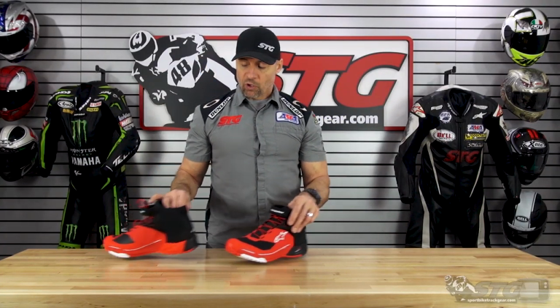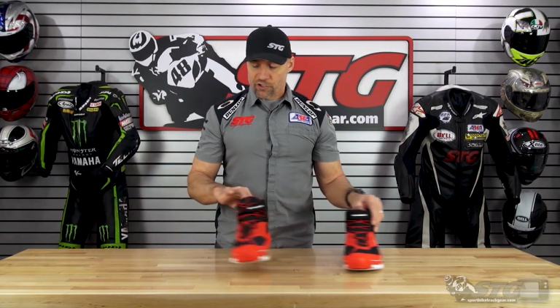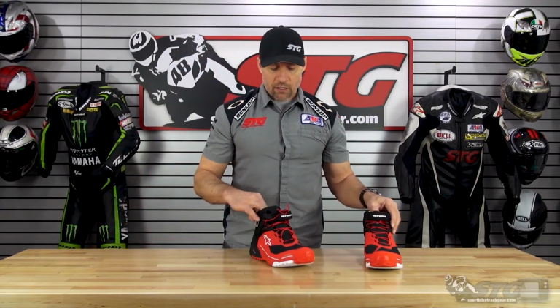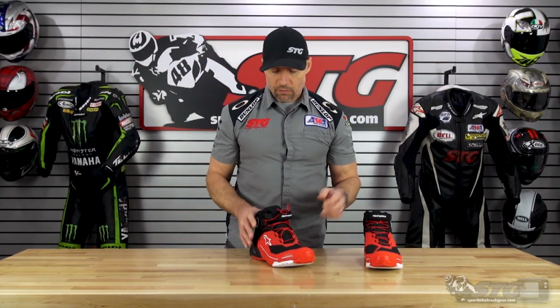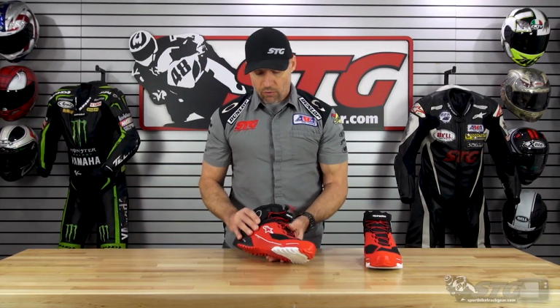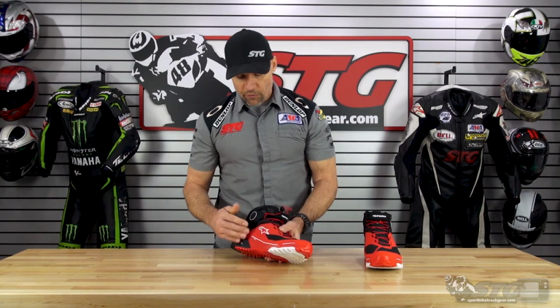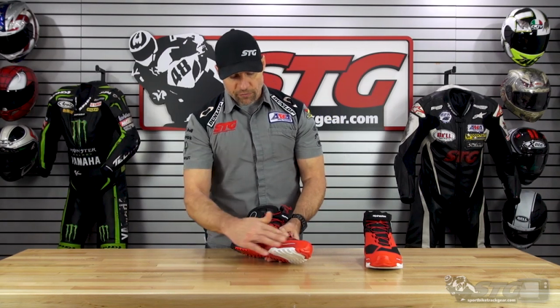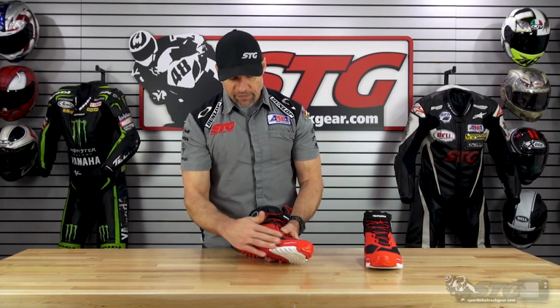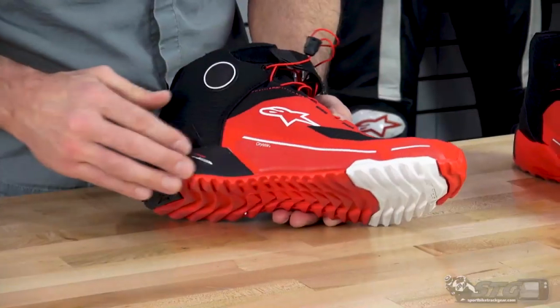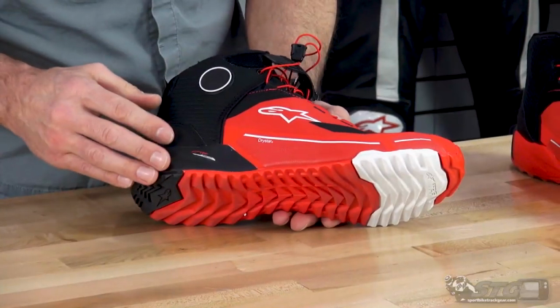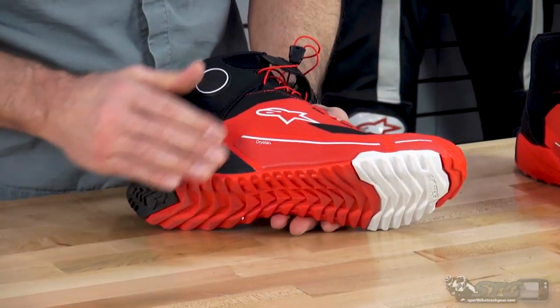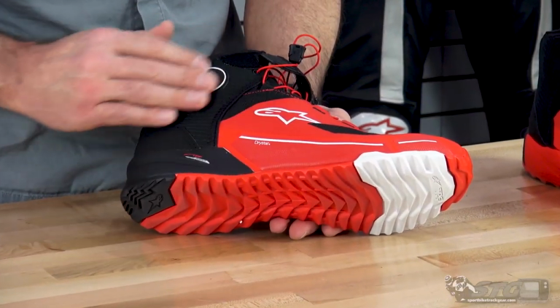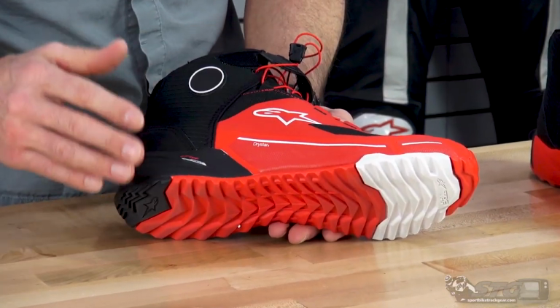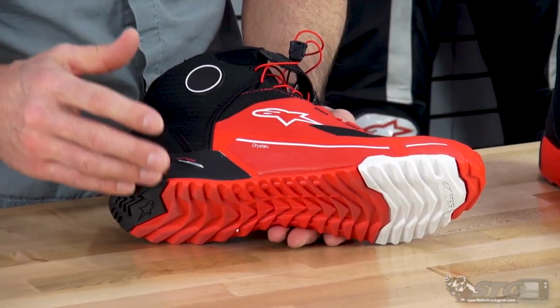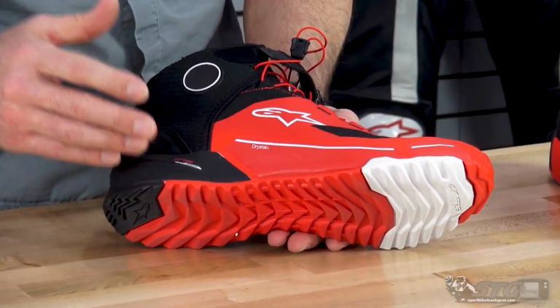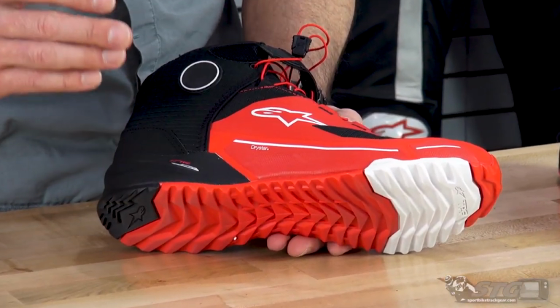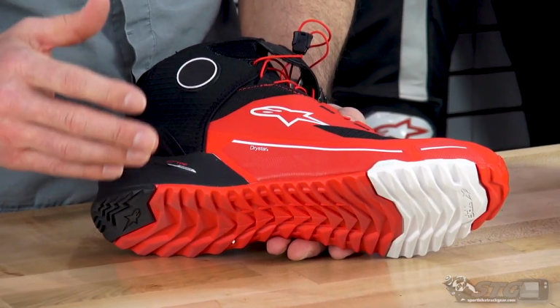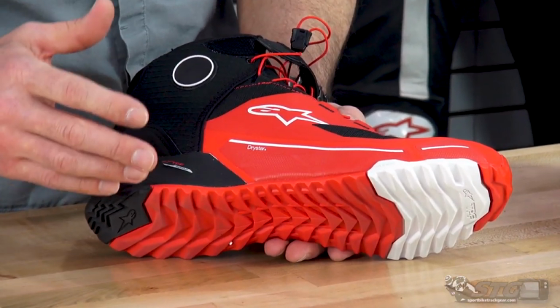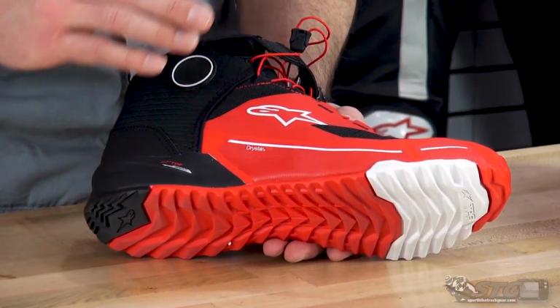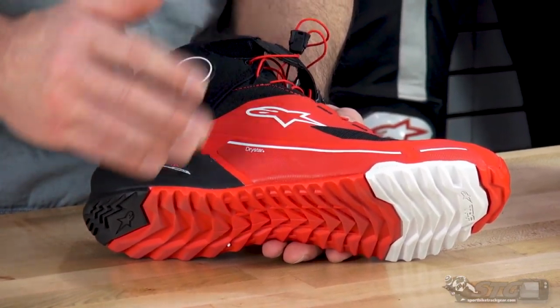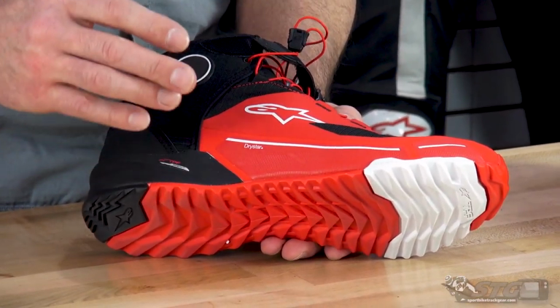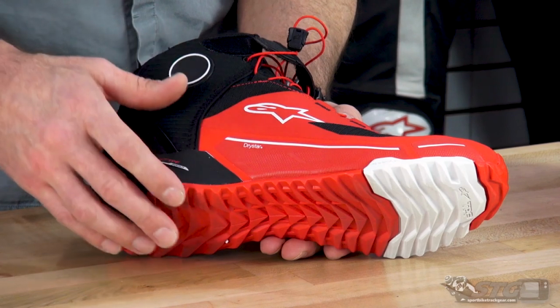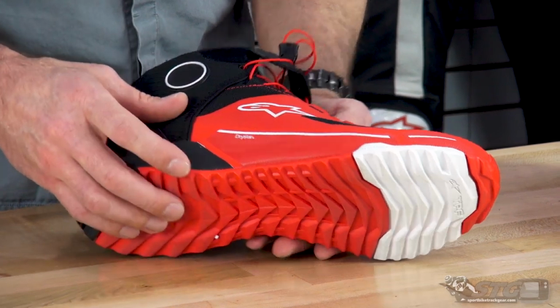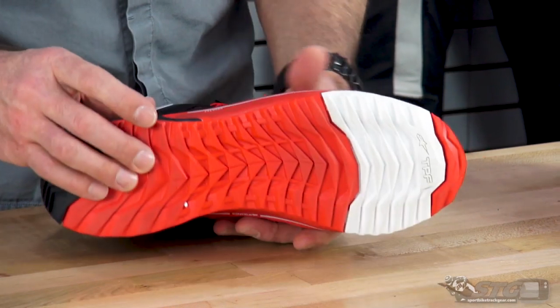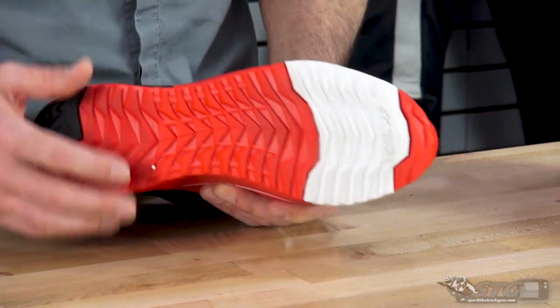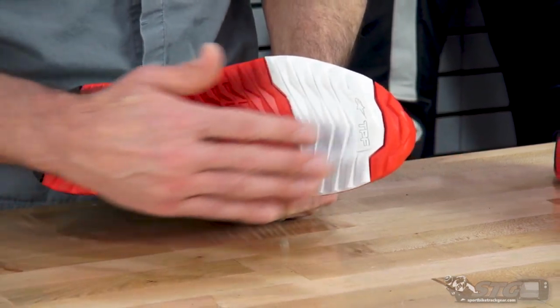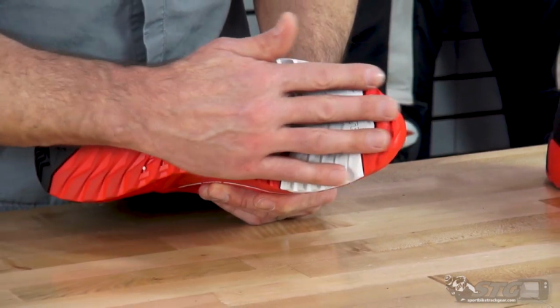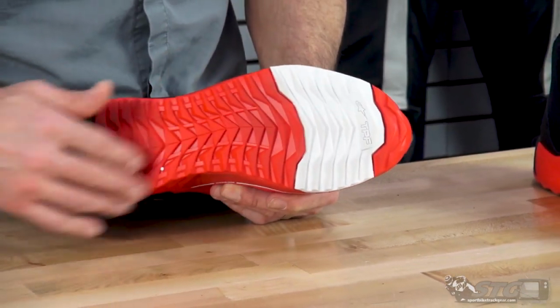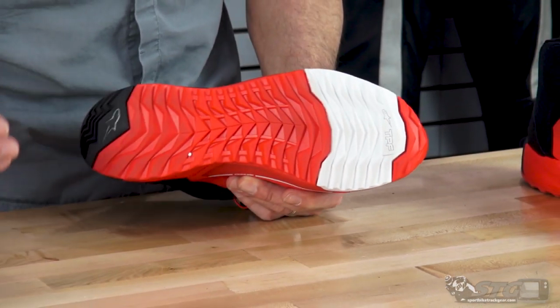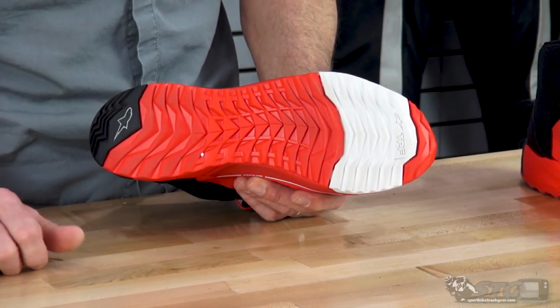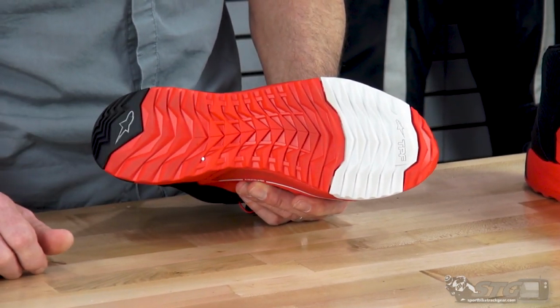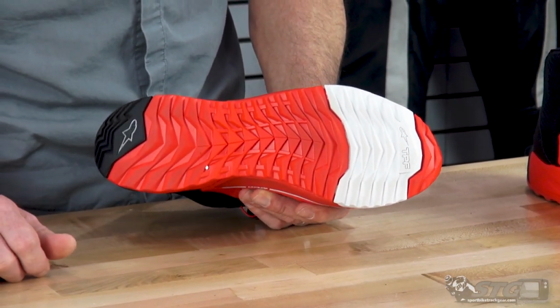All the different fabrics just really give this a great look. There are several colors available. The sole has plenty of grip.